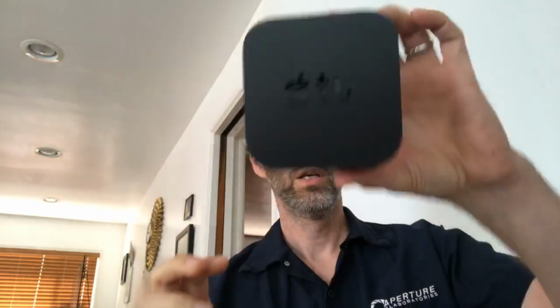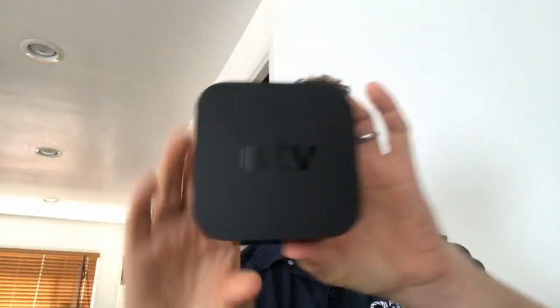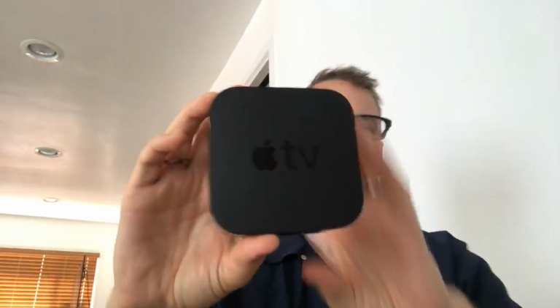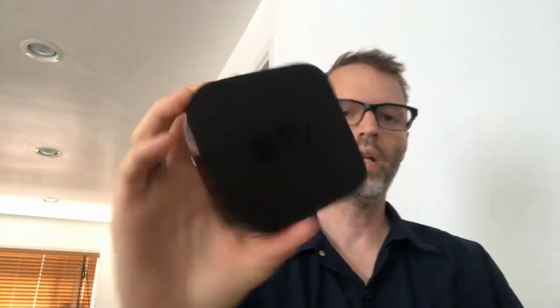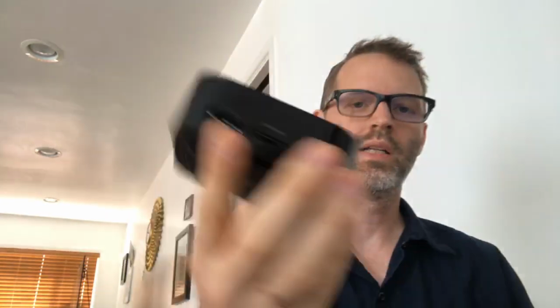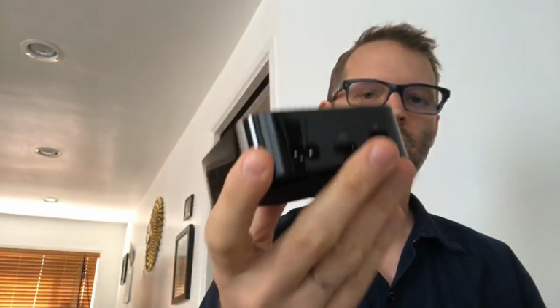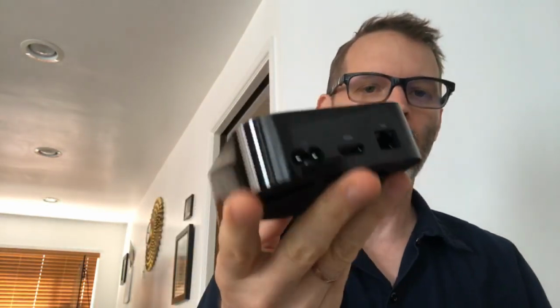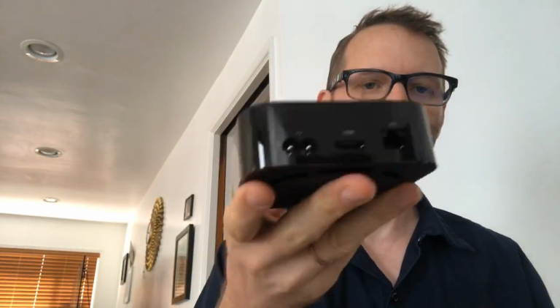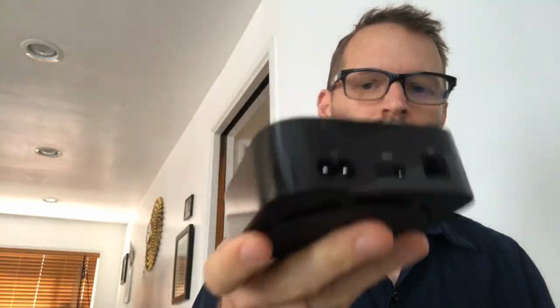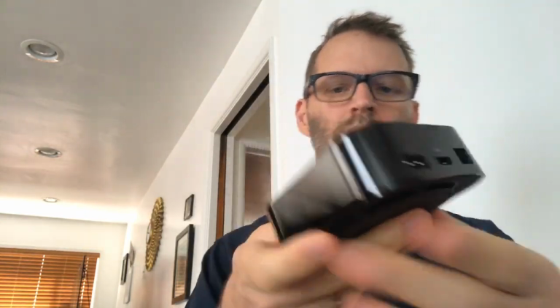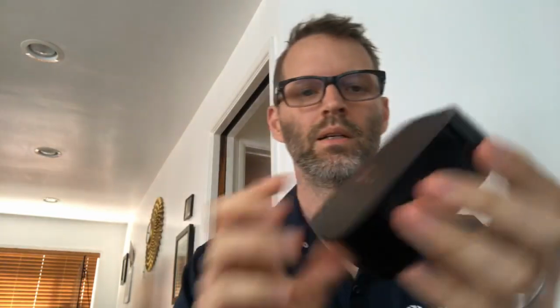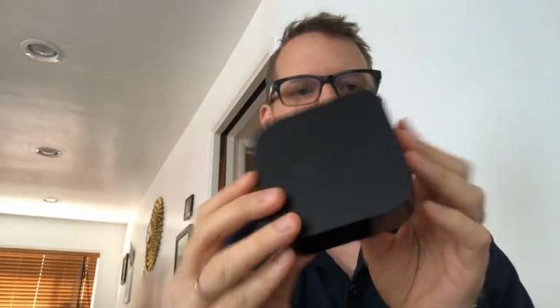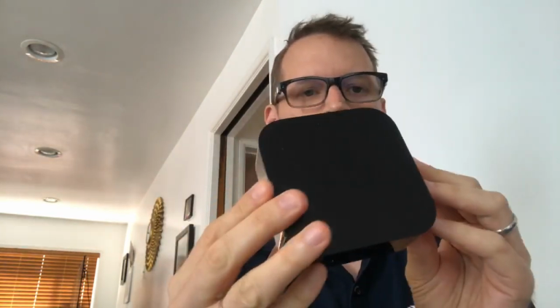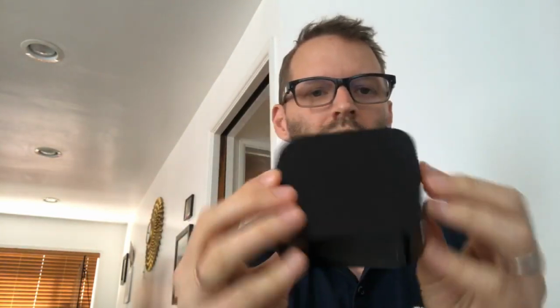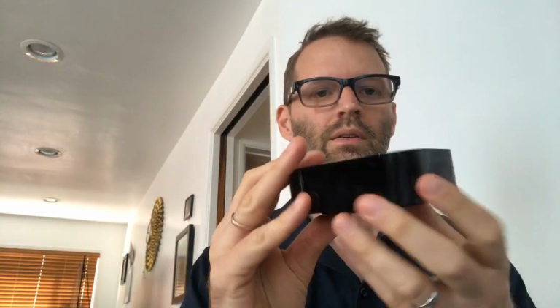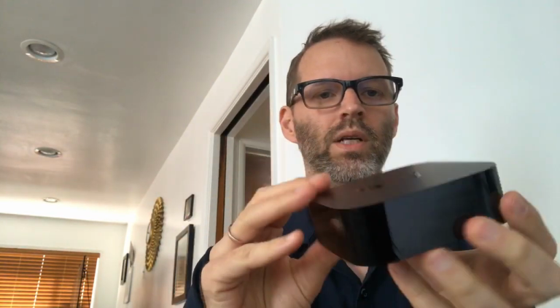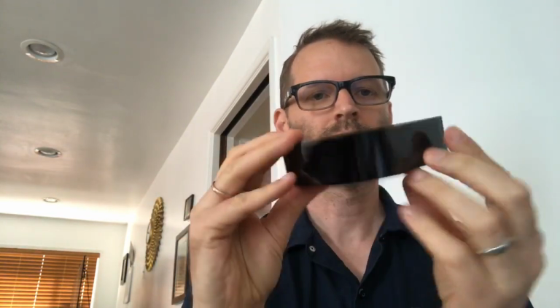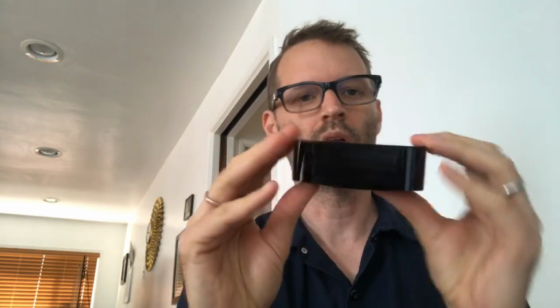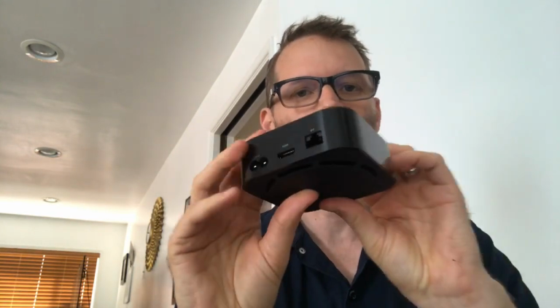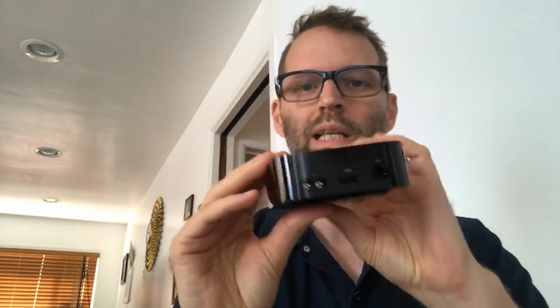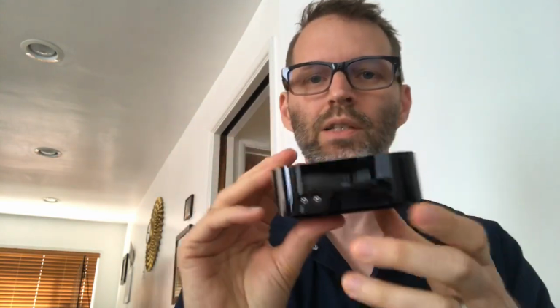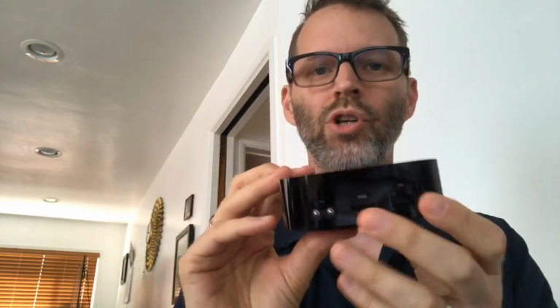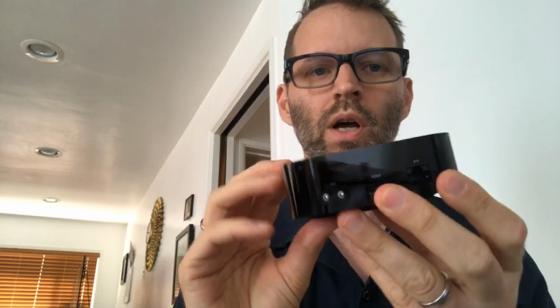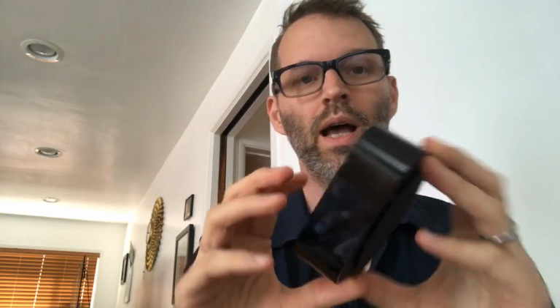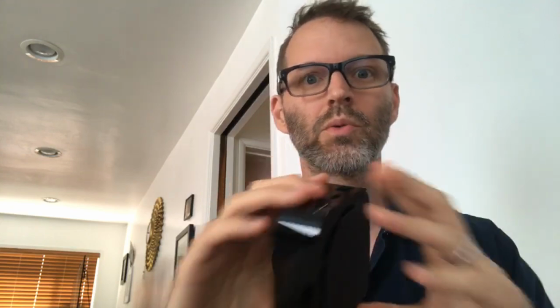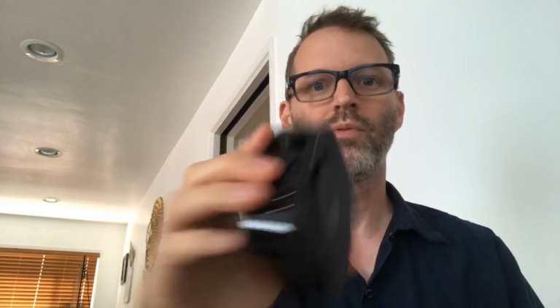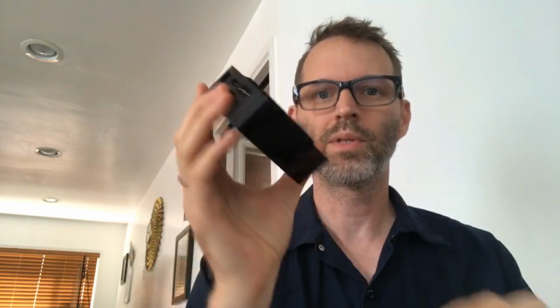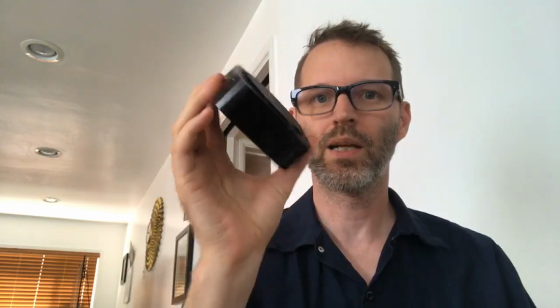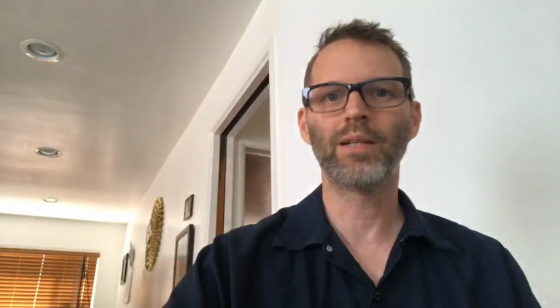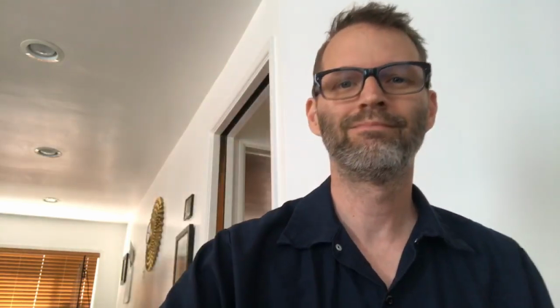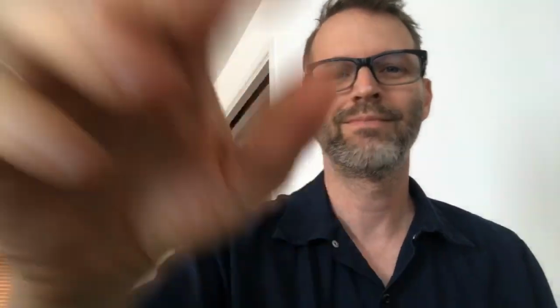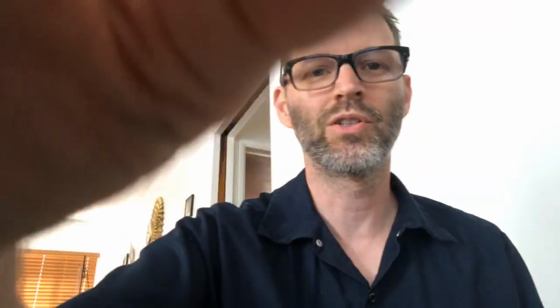Hope you enjoyed this unboxing of the Apple TV 4K. I'll let you know on Daily Tech News Show how it's working for me once I get it up and running. Talk to you soon!